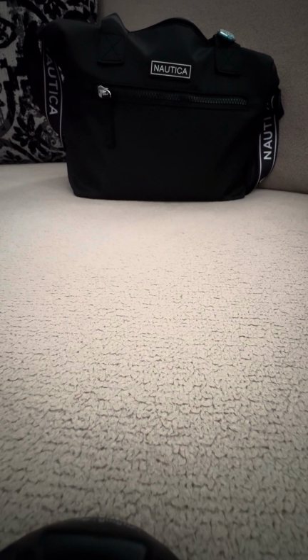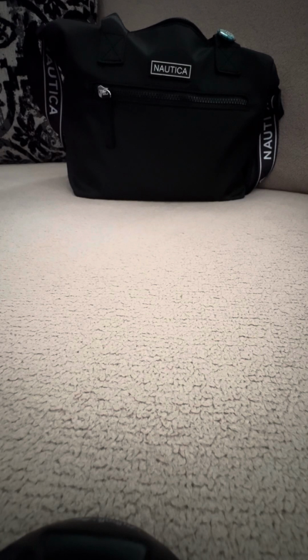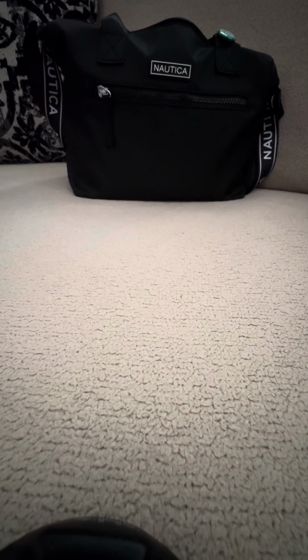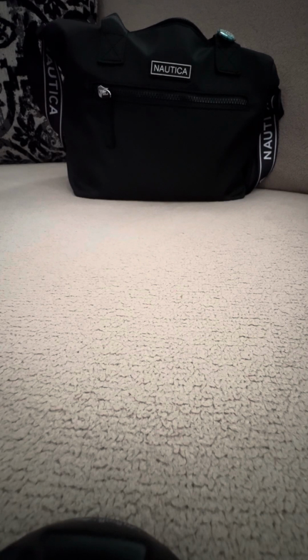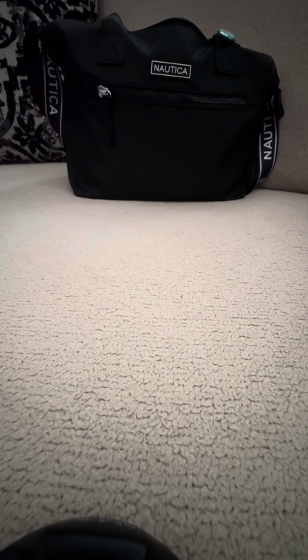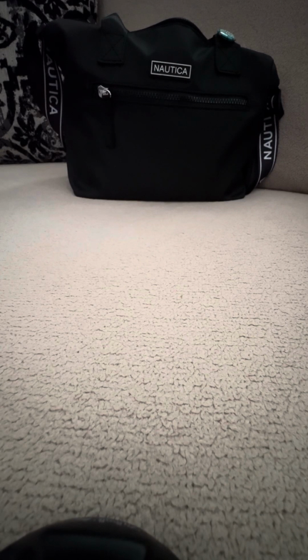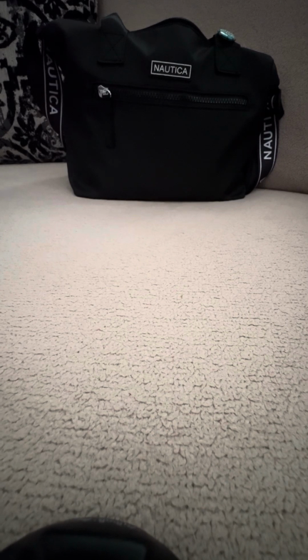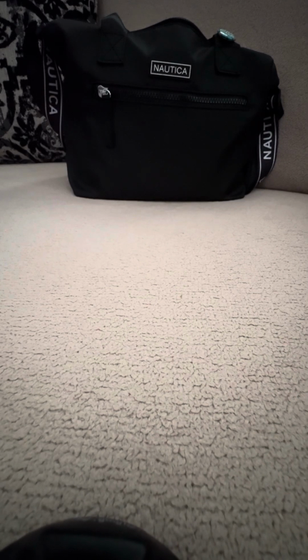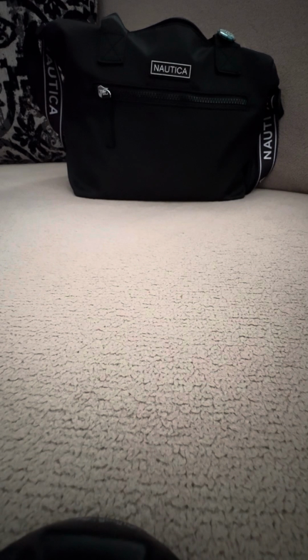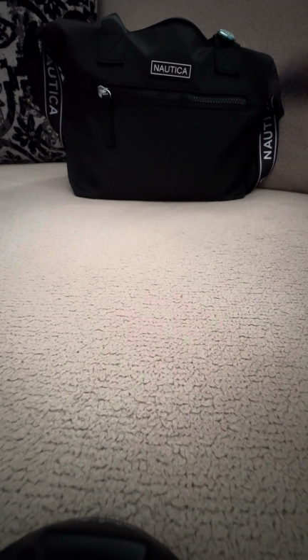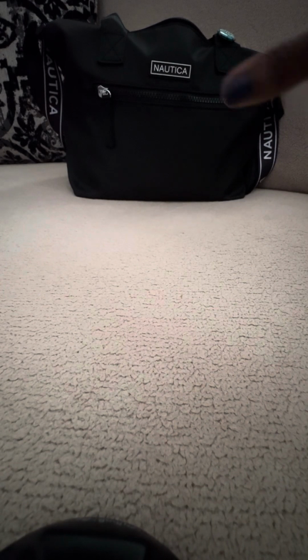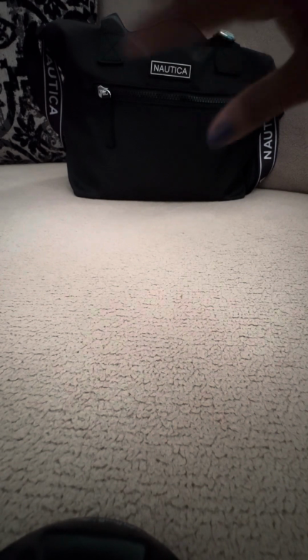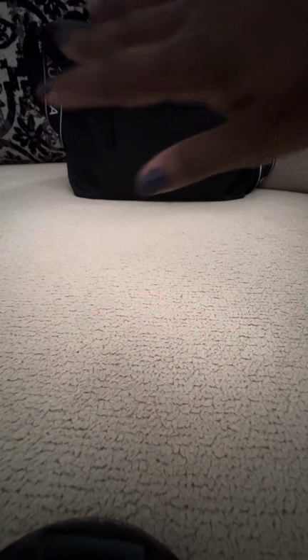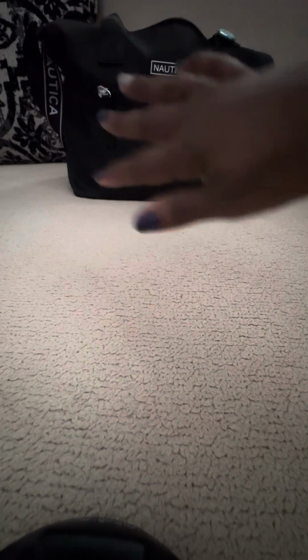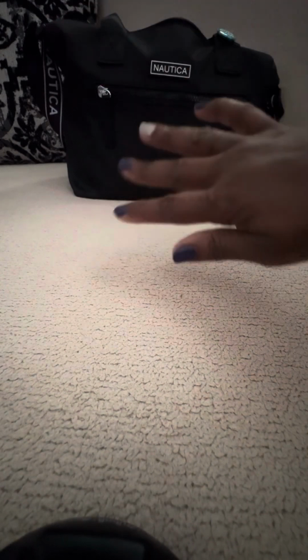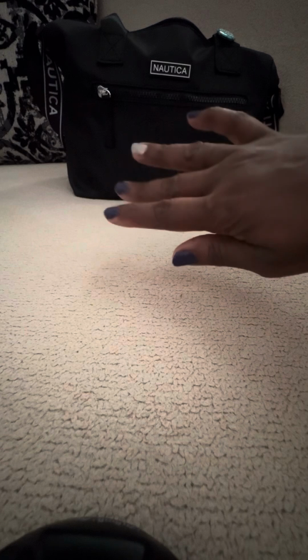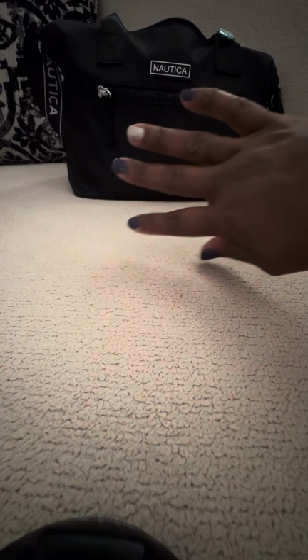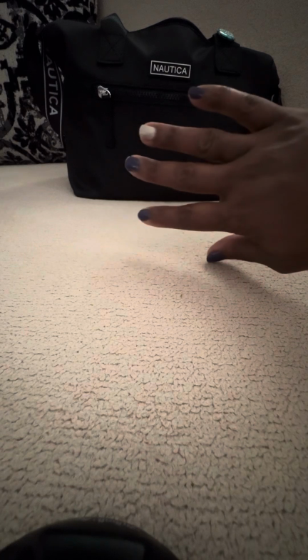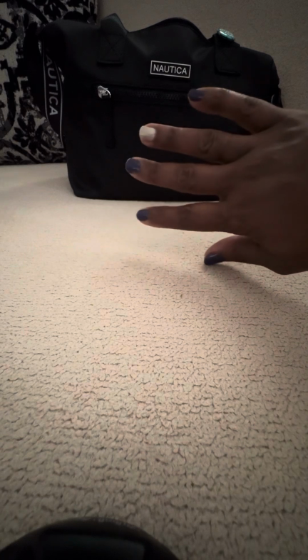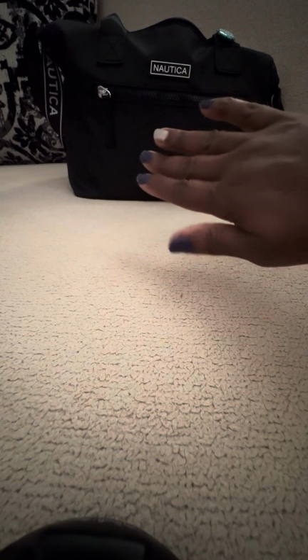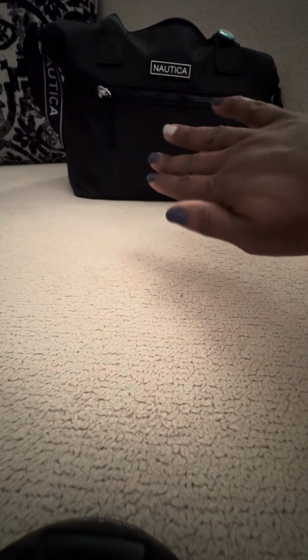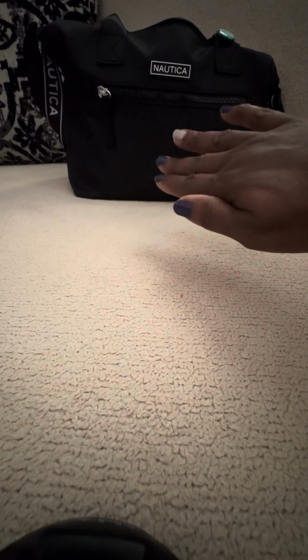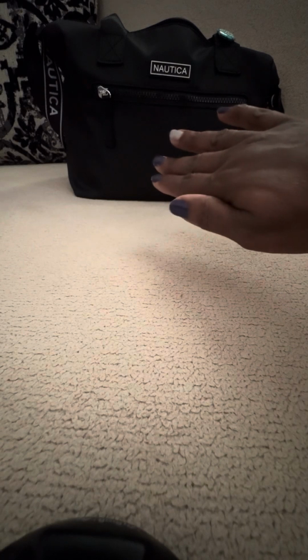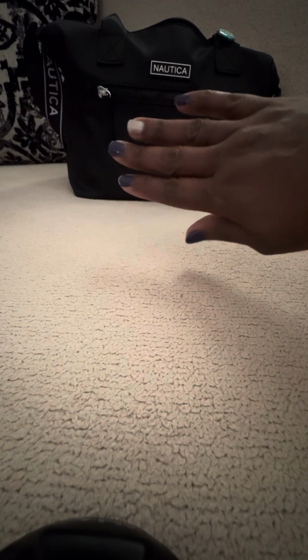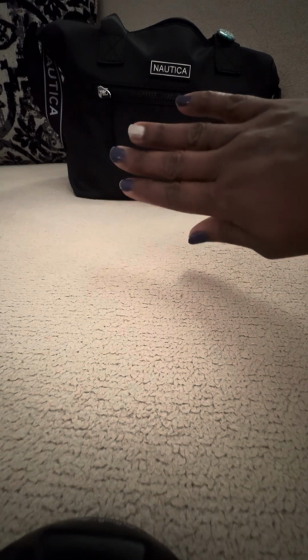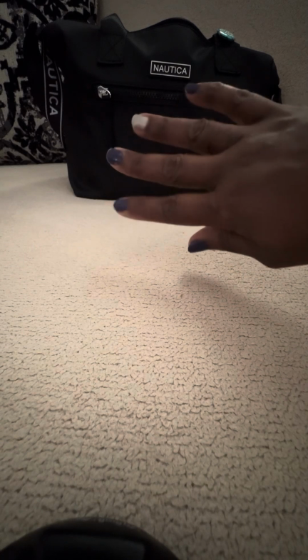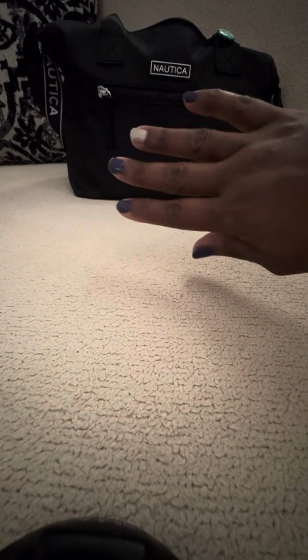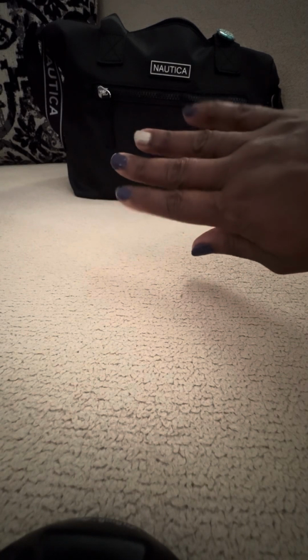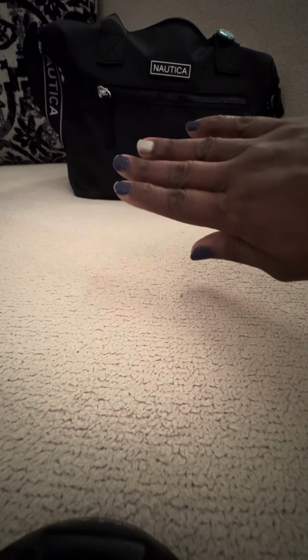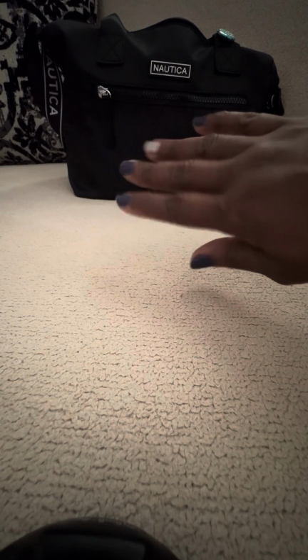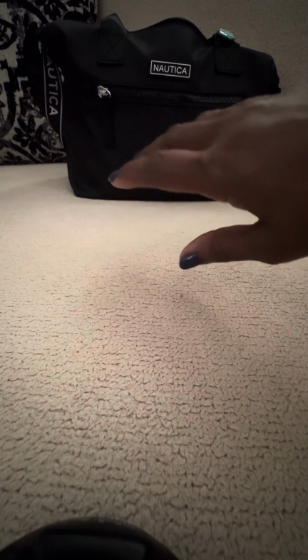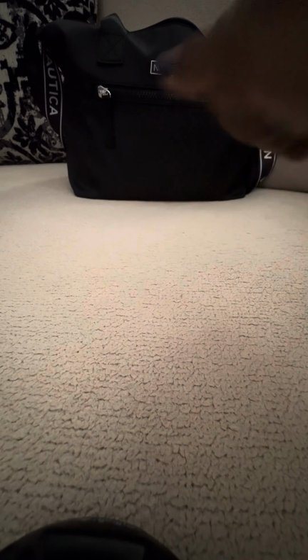Hi everyone, it's Lisa — Neat Neat Marie. I think I need to do my polish.